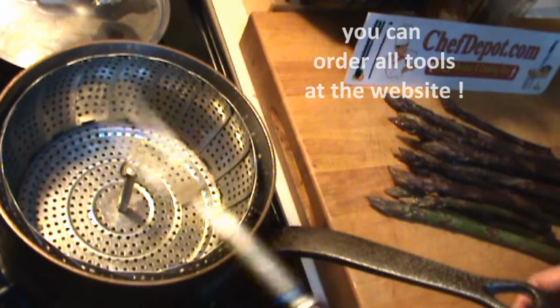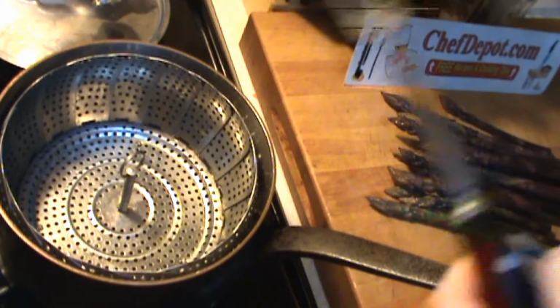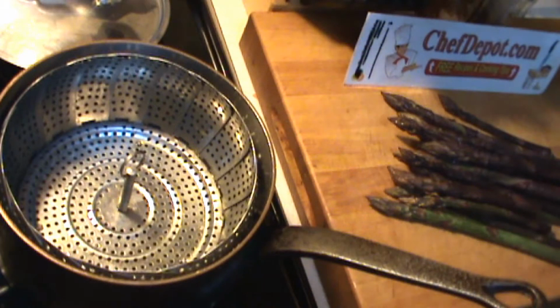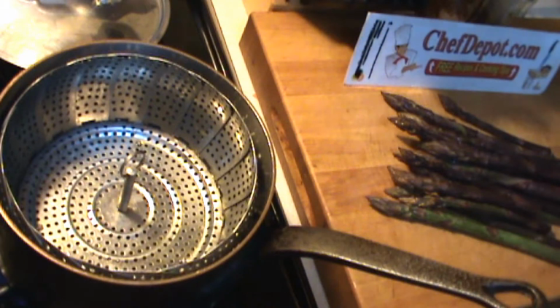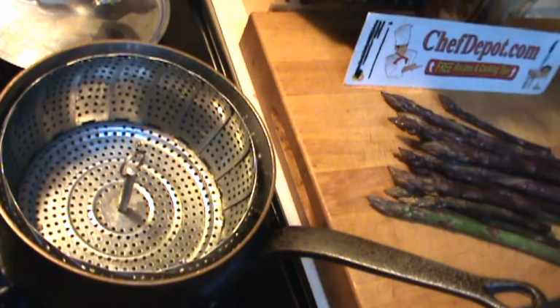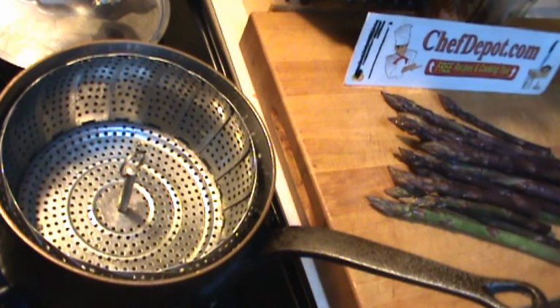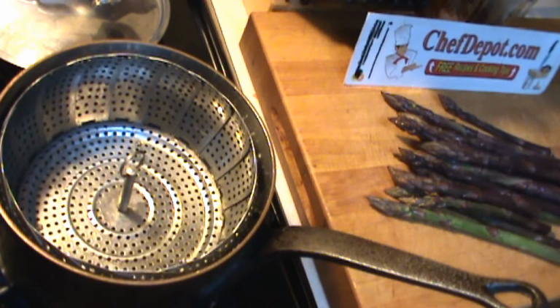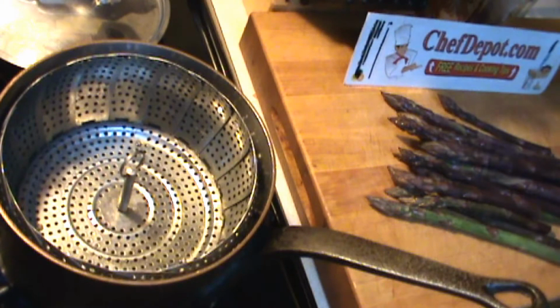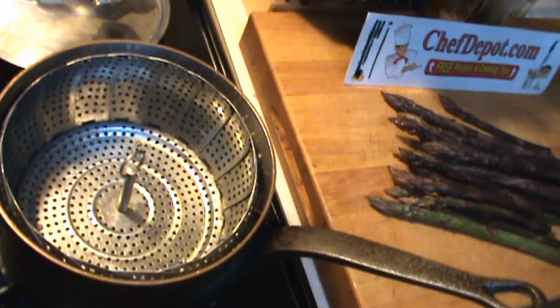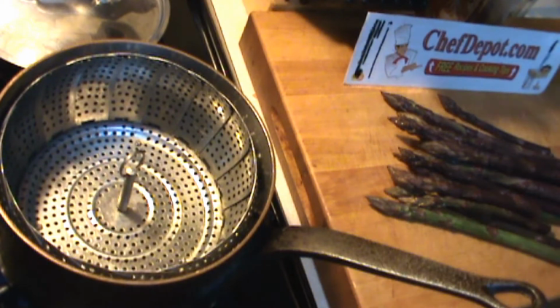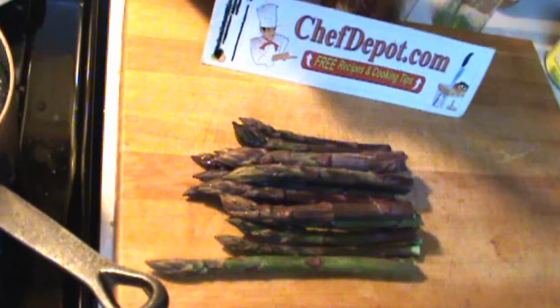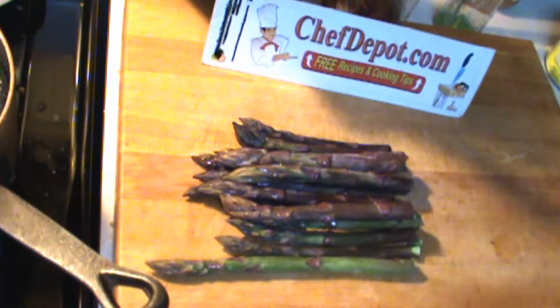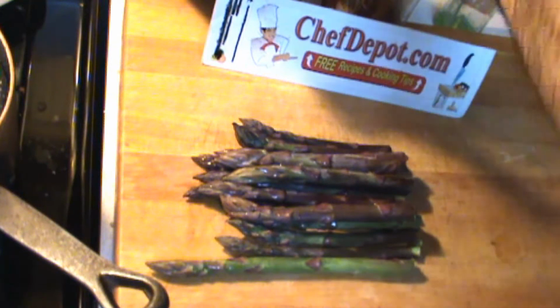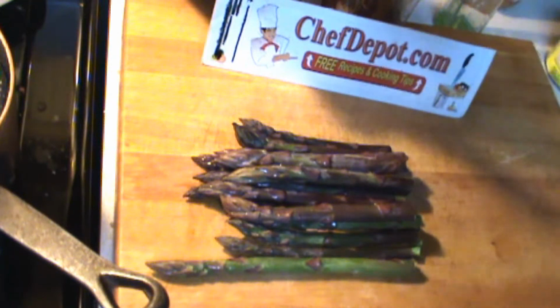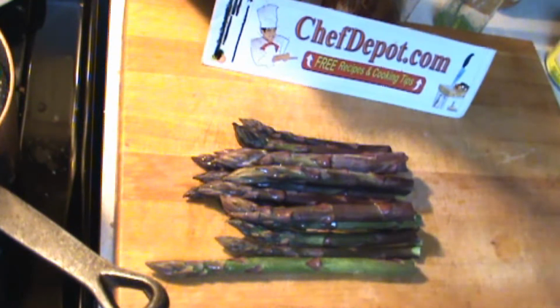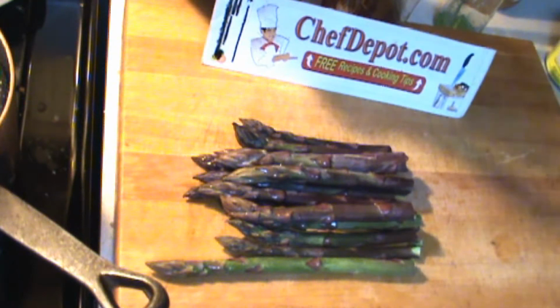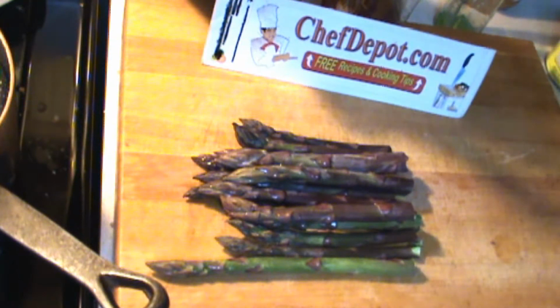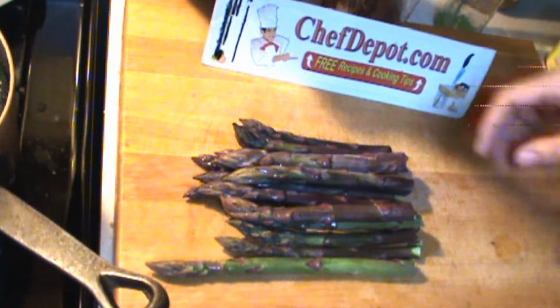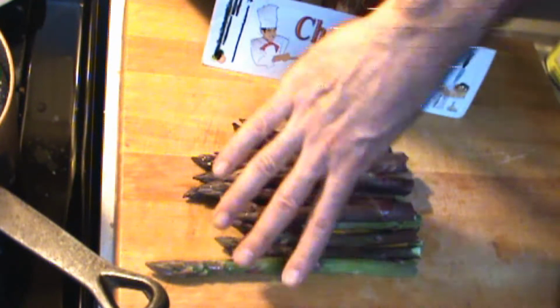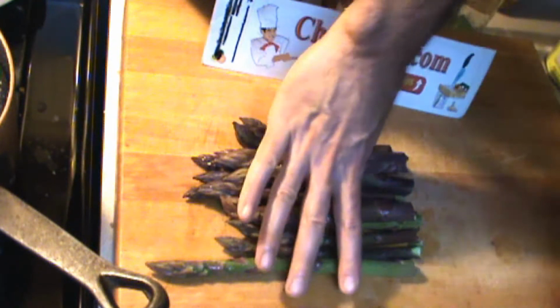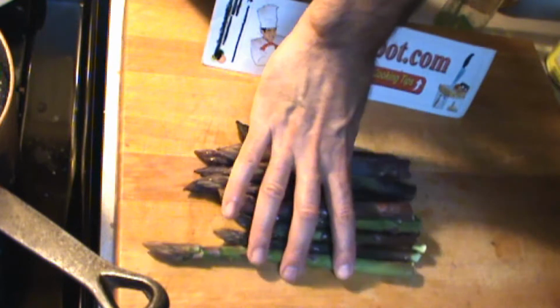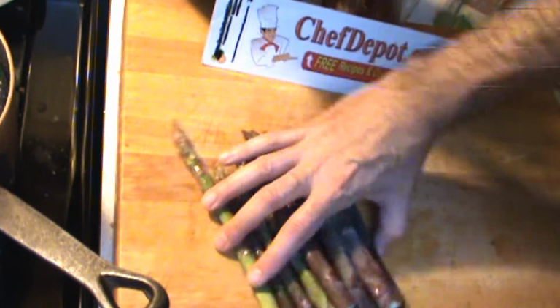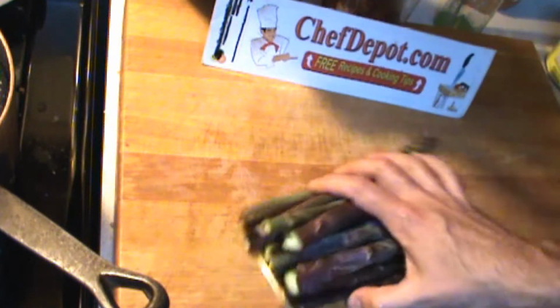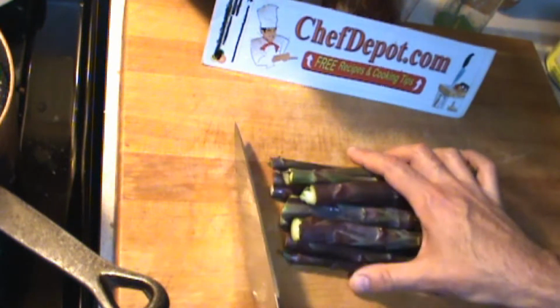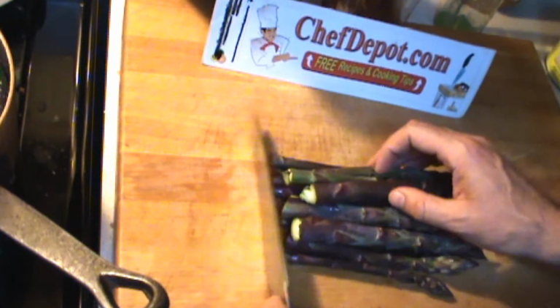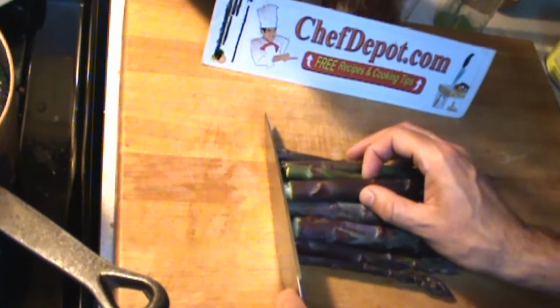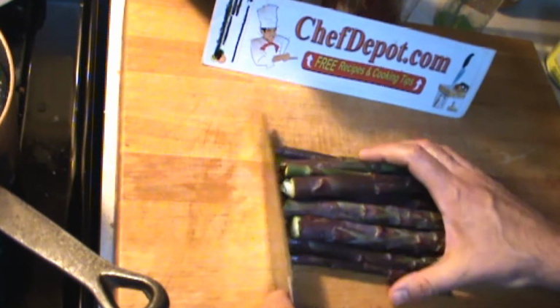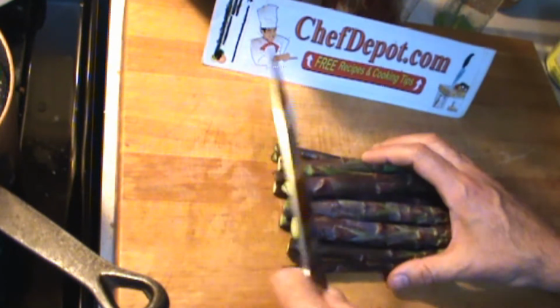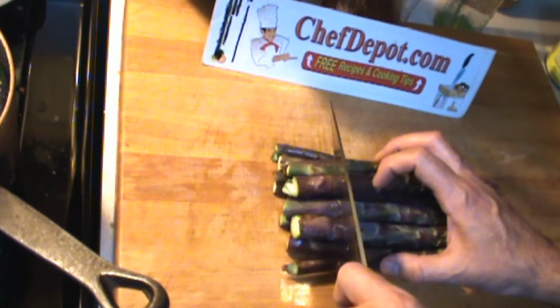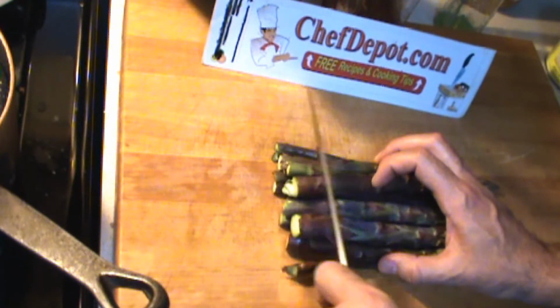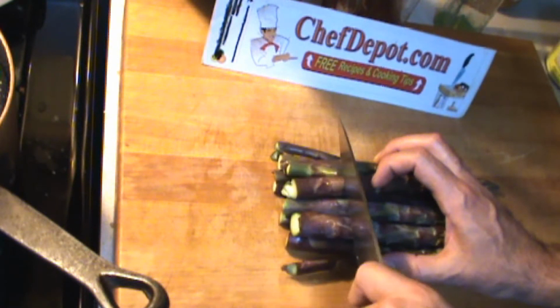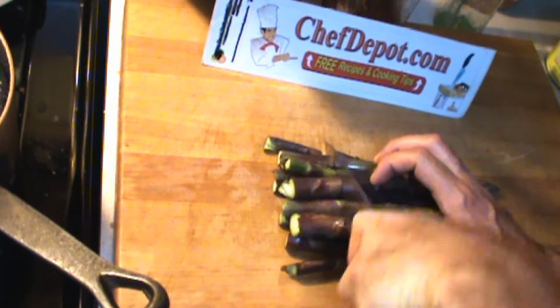This asparagus is going to end up on a pizza, so I'm just going to take it and cut it into small pieces like this.